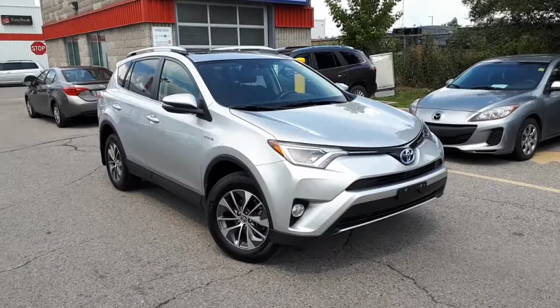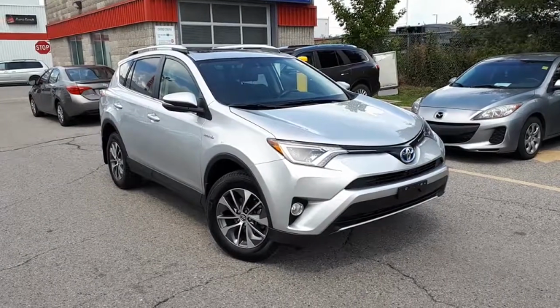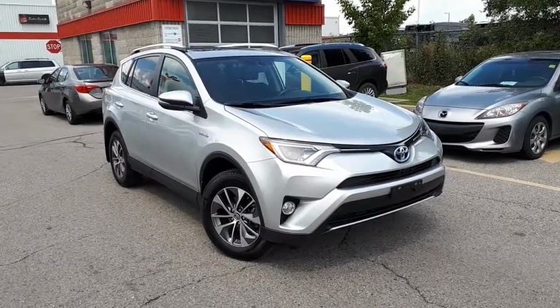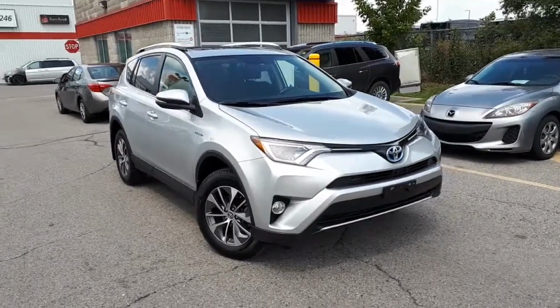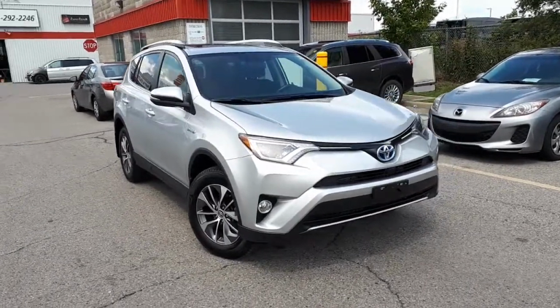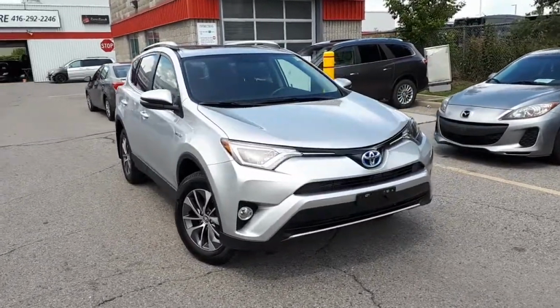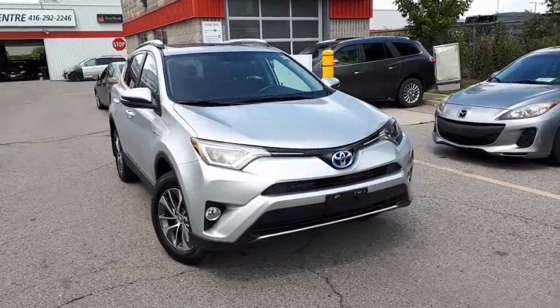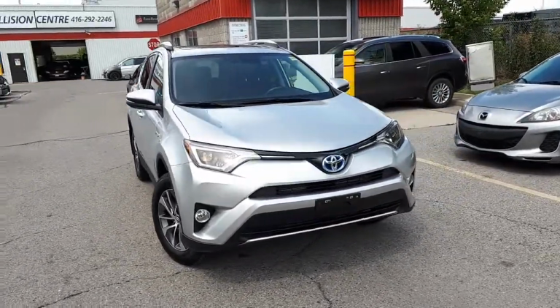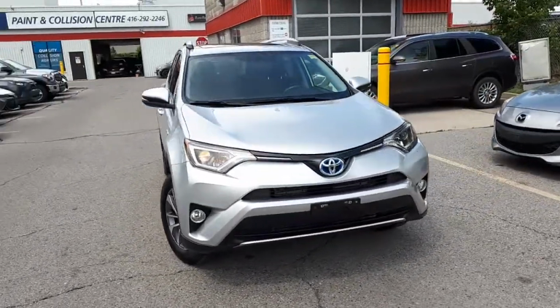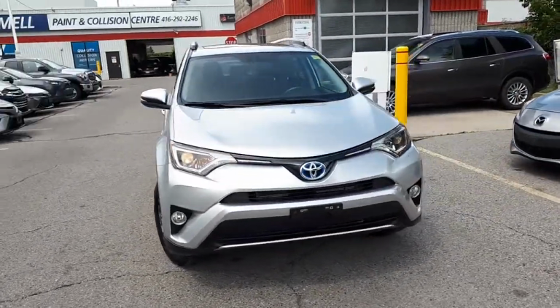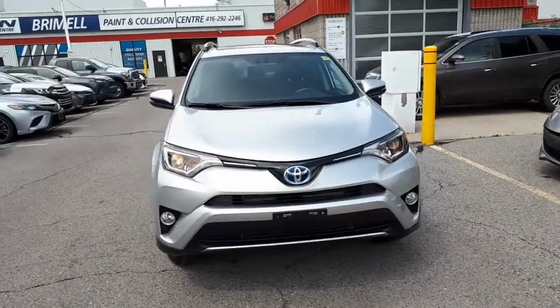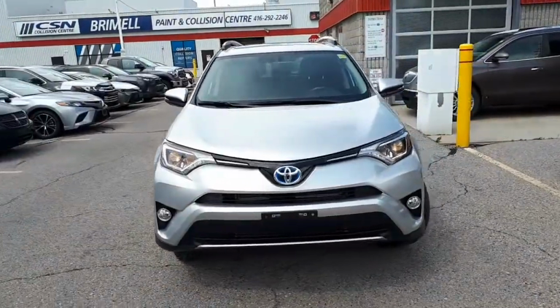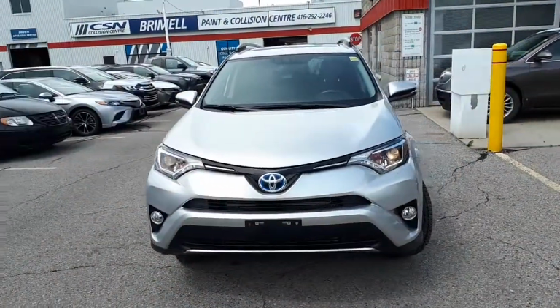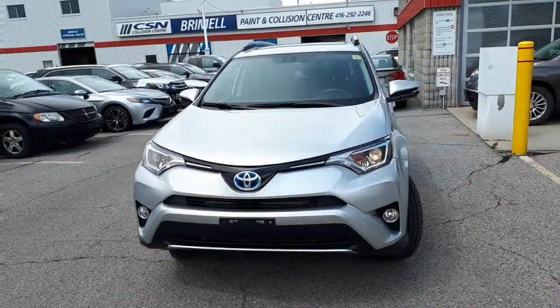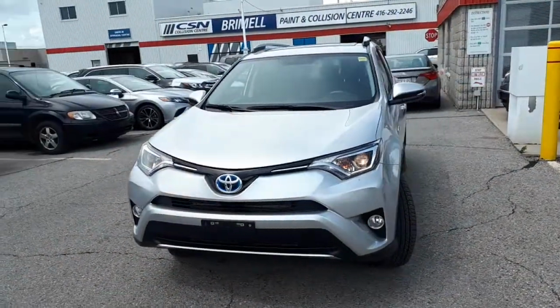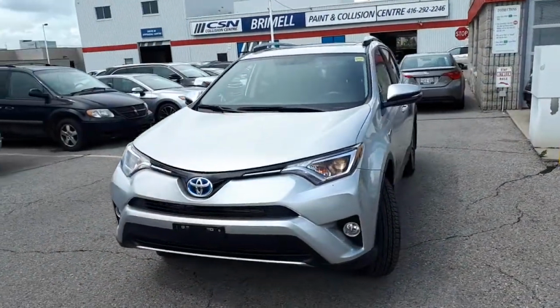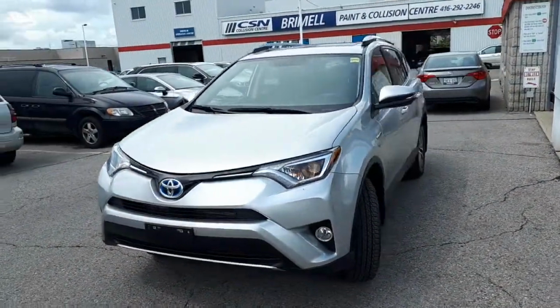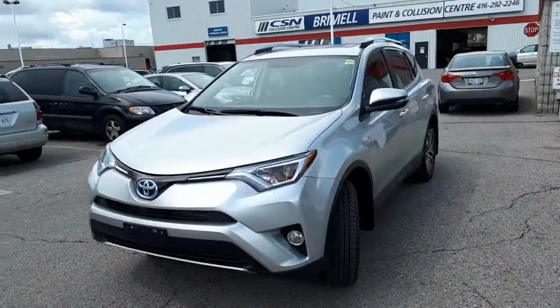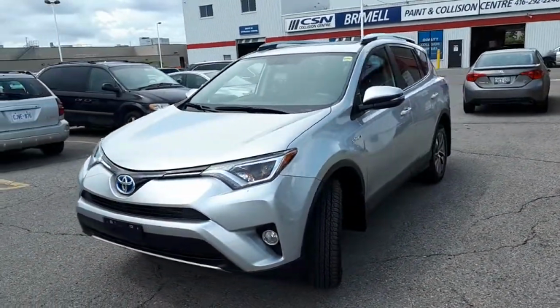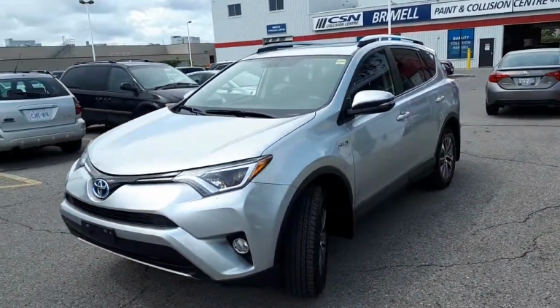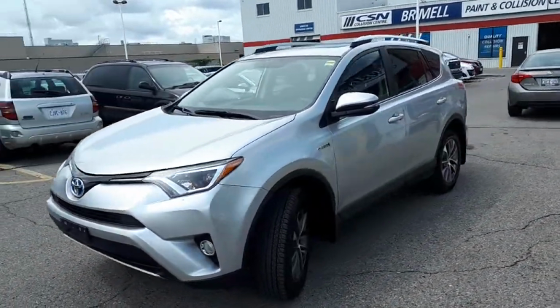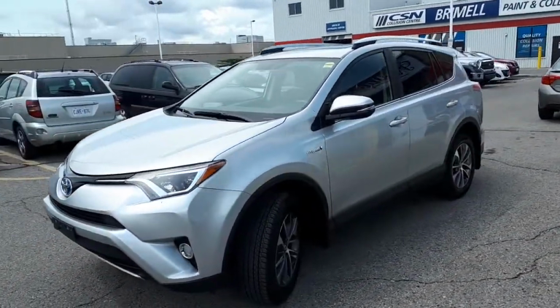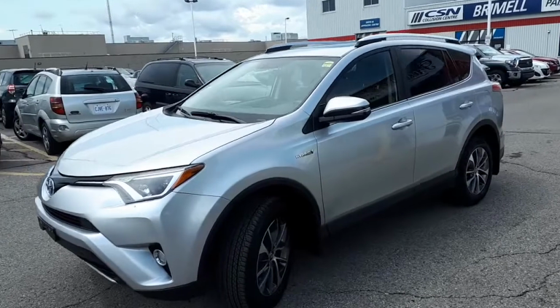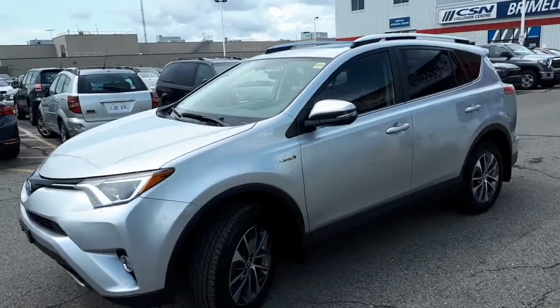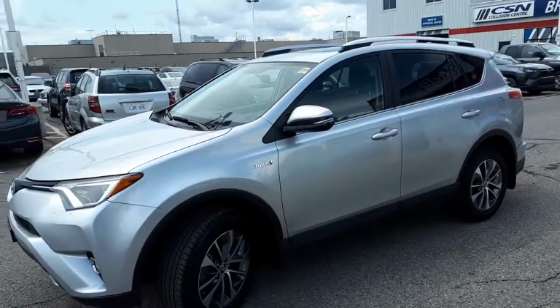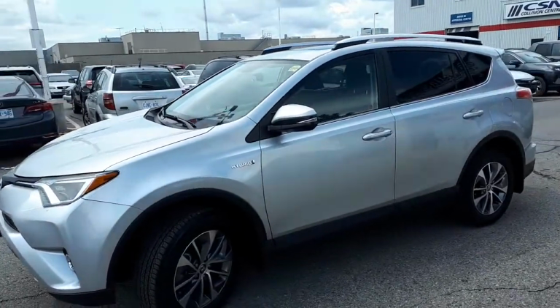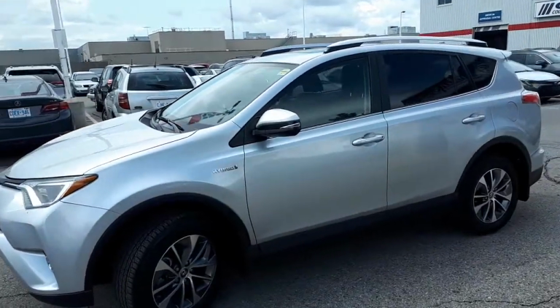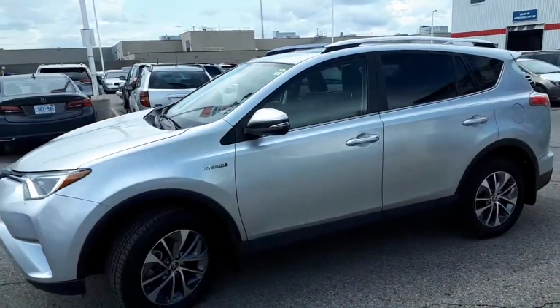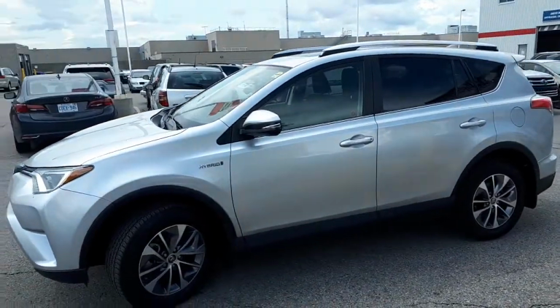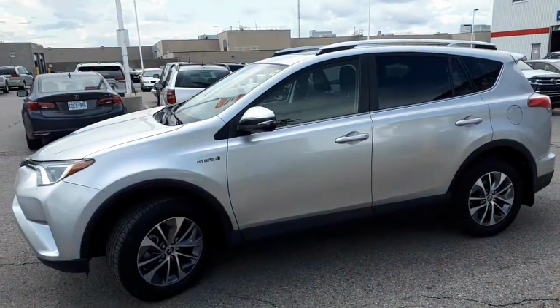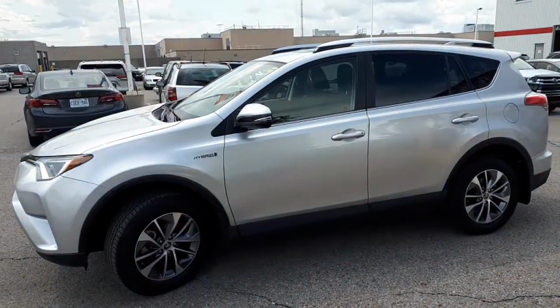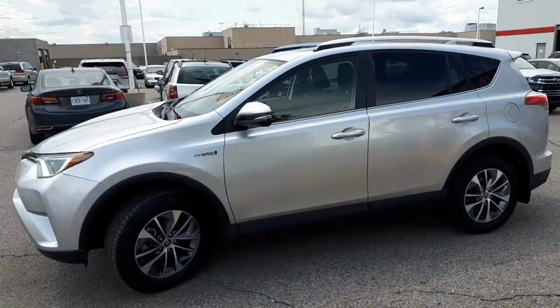Here at Rommel Toyota we have a Shield Certified accident-free one owner 2016 Toyota RAV4 Hybrid XLE all-wheel drive. Take a look at some of the features.